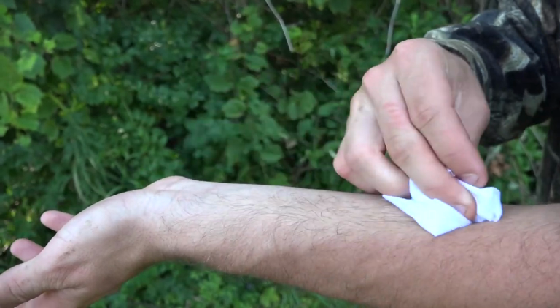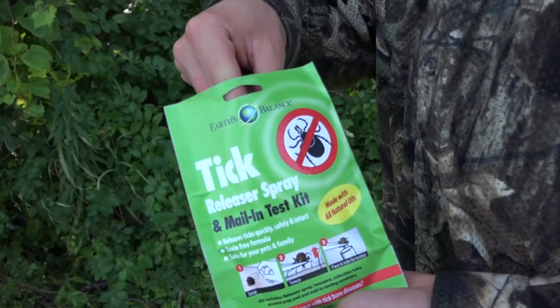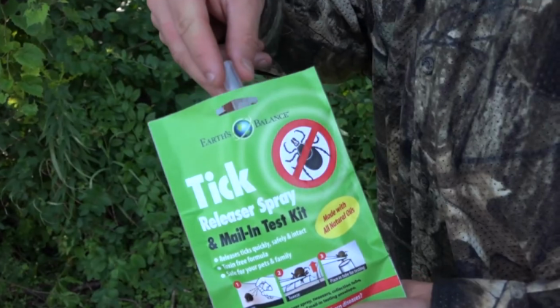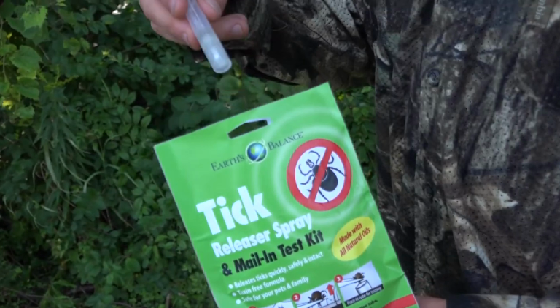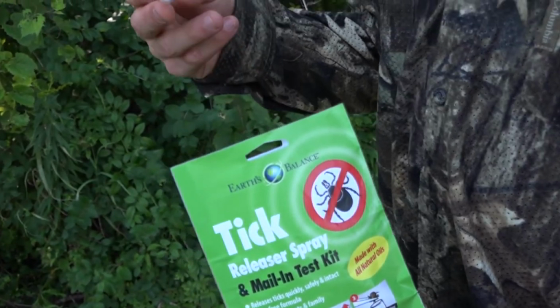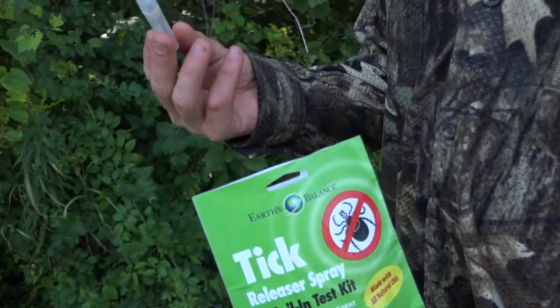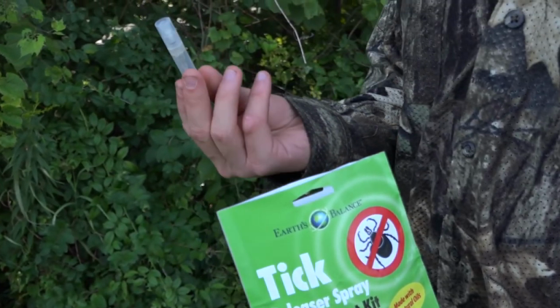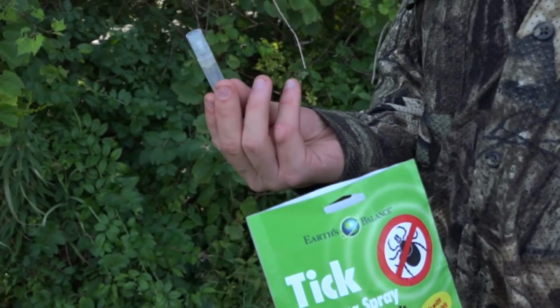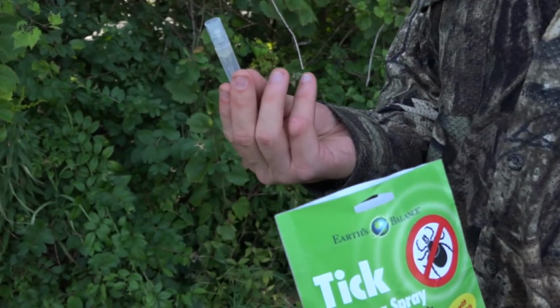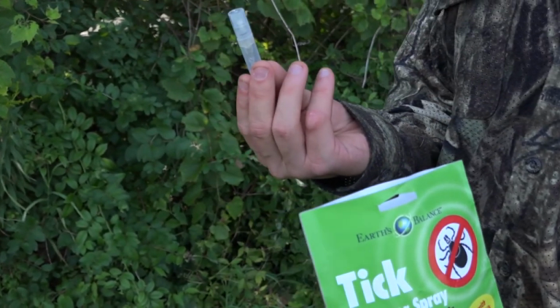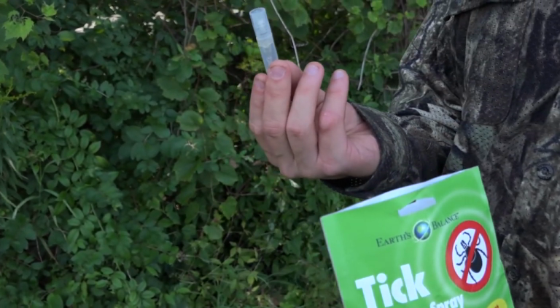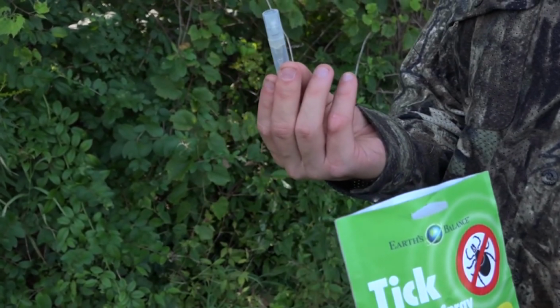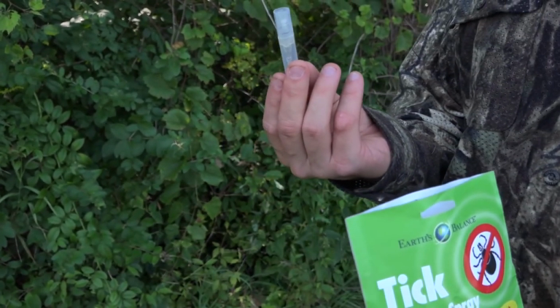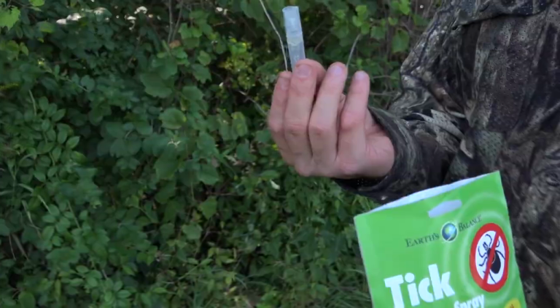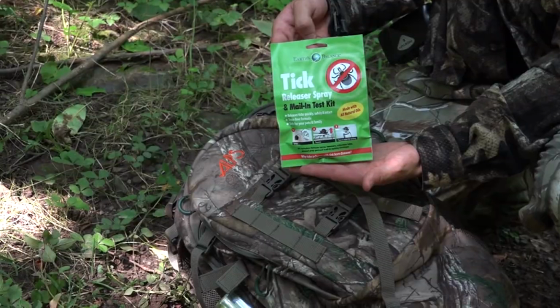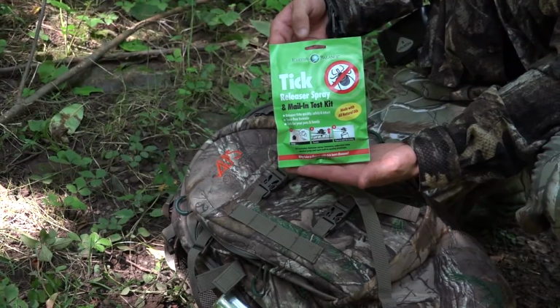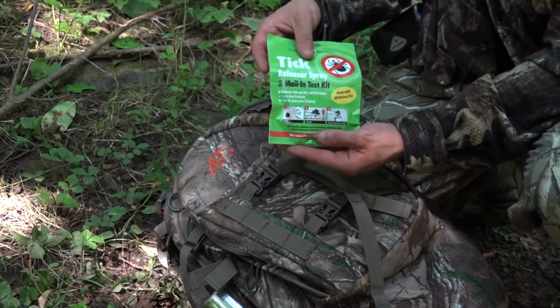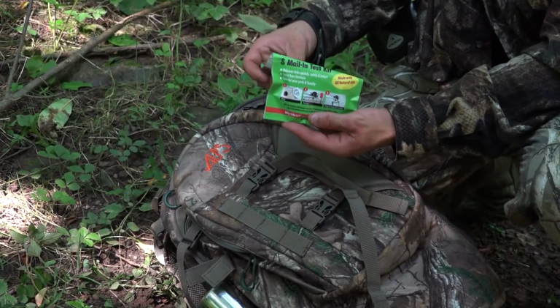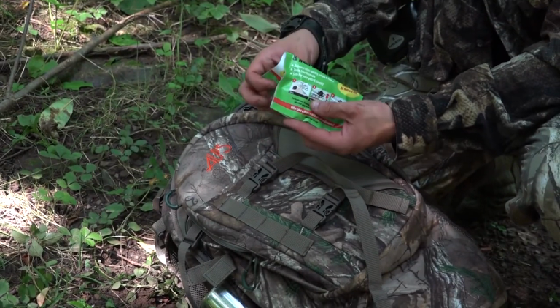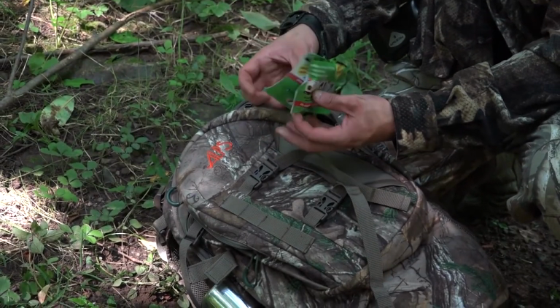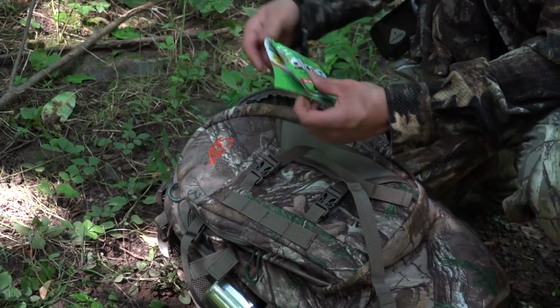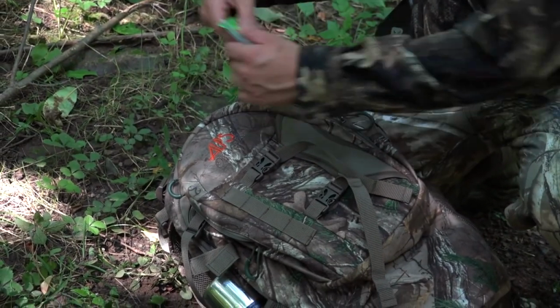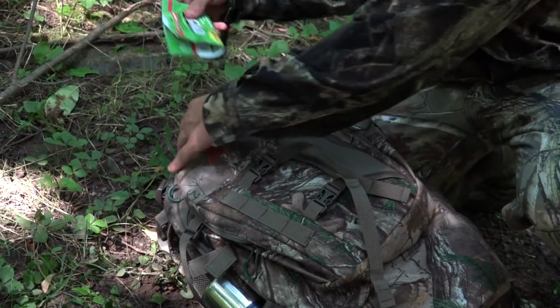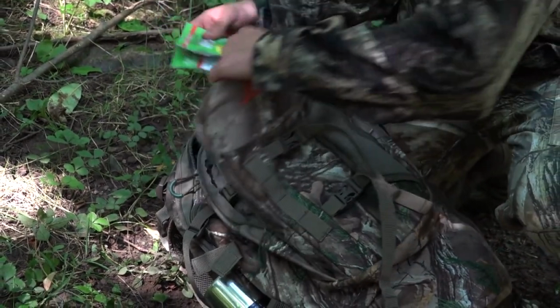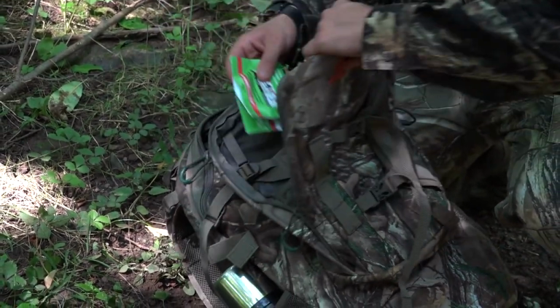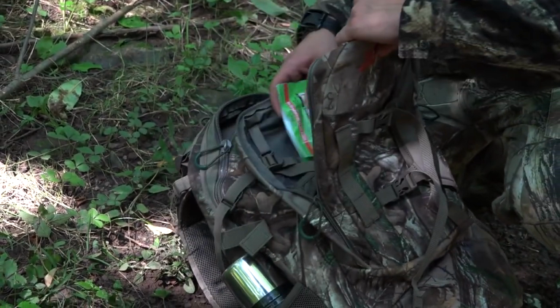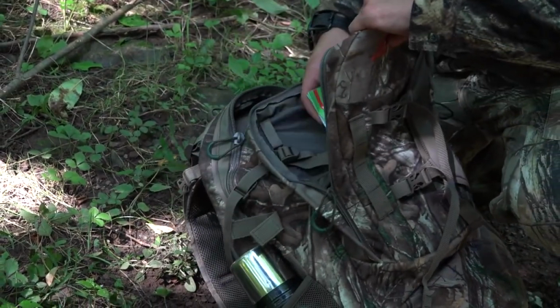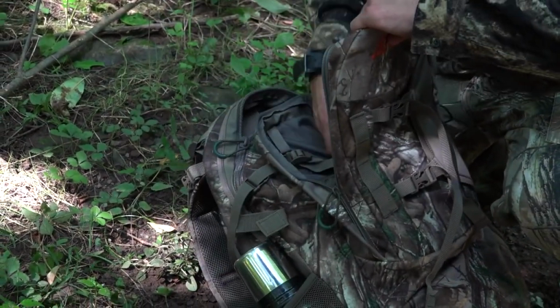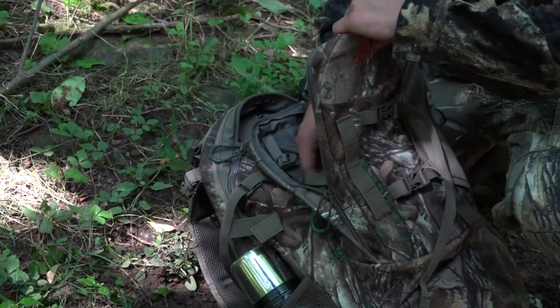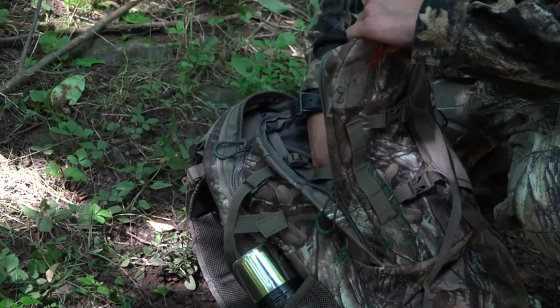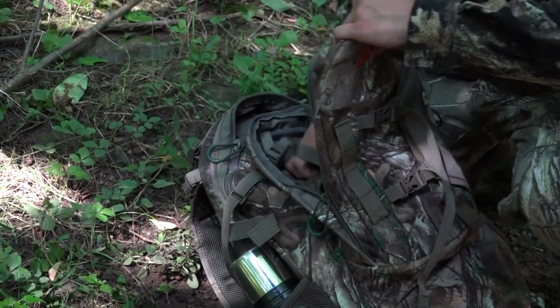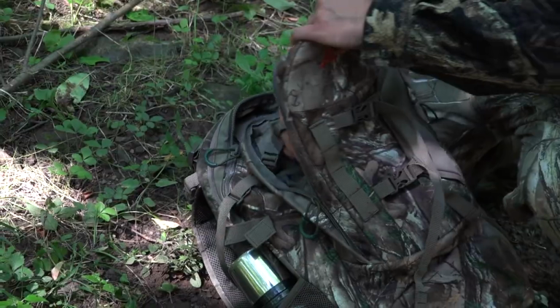The 2mm spray weighs a scant 0.7 ounces. With rising tick infestations throughout the country, you simply cannot afford to not have this in your pack.